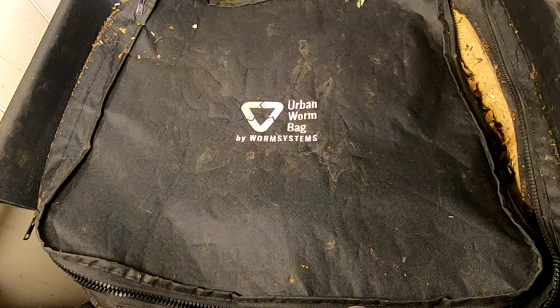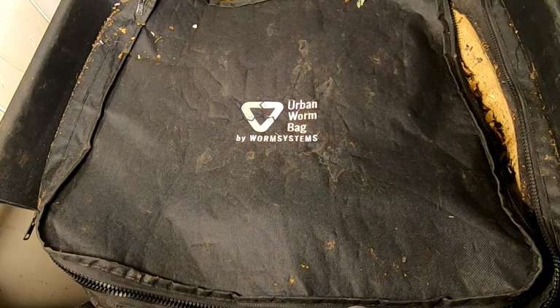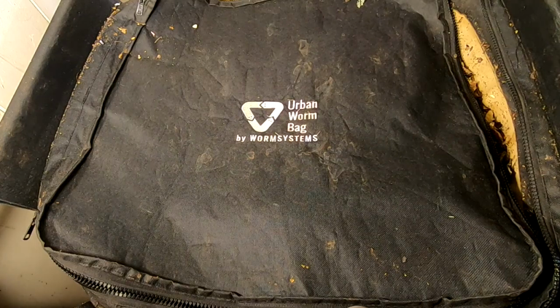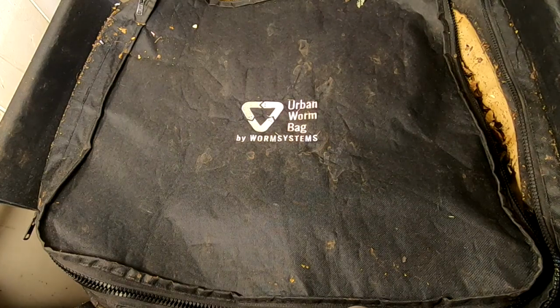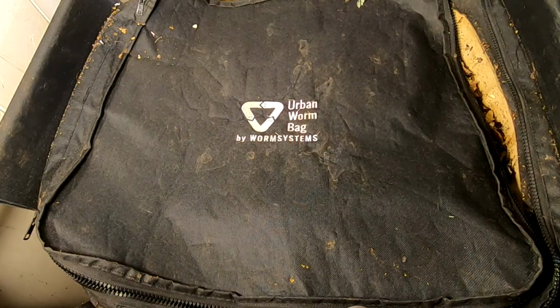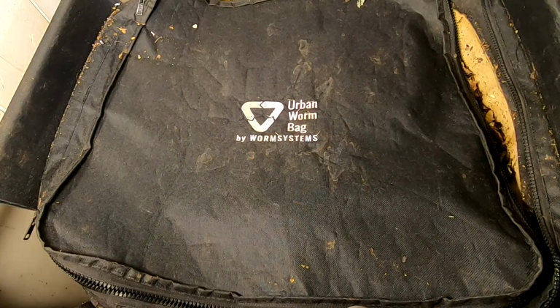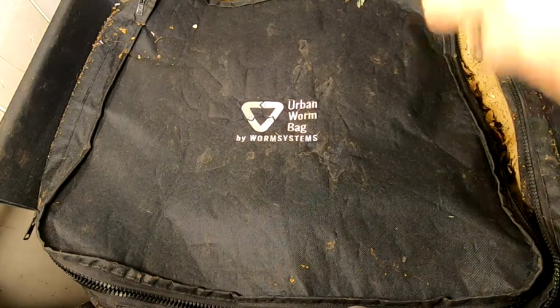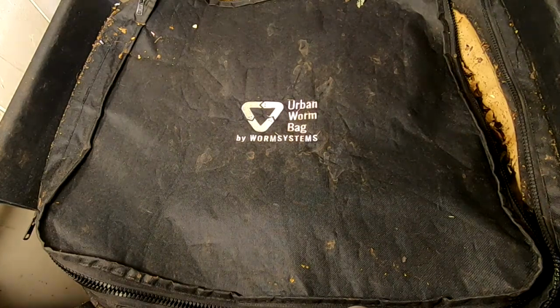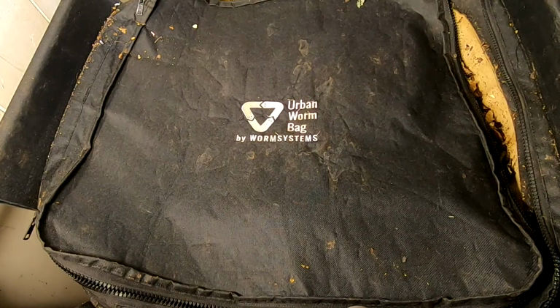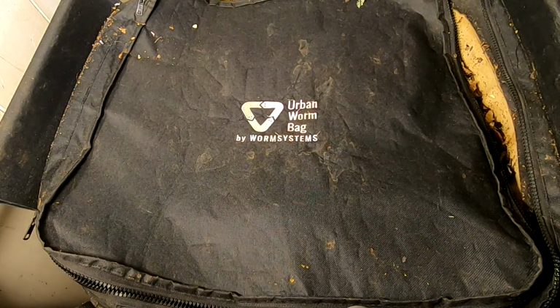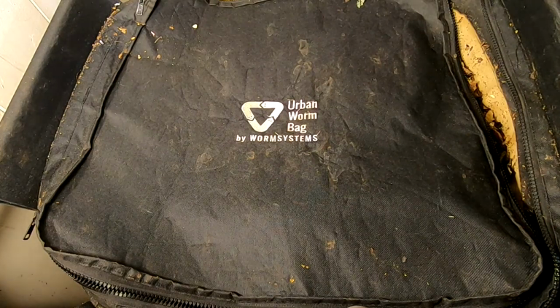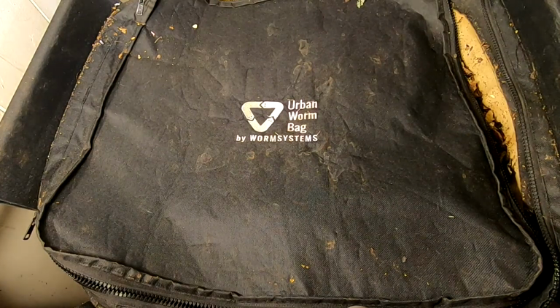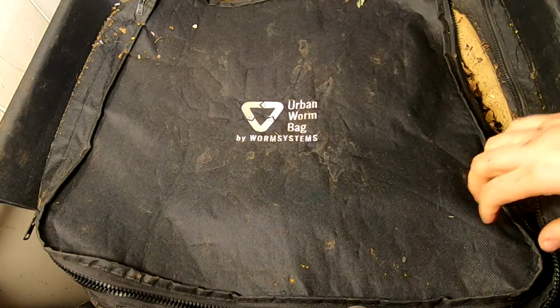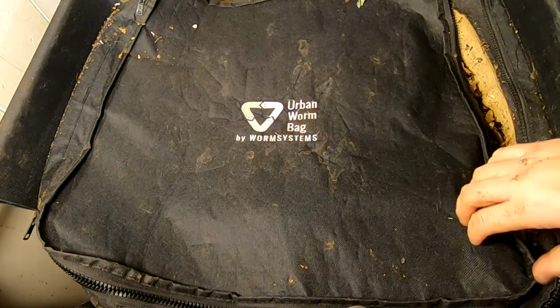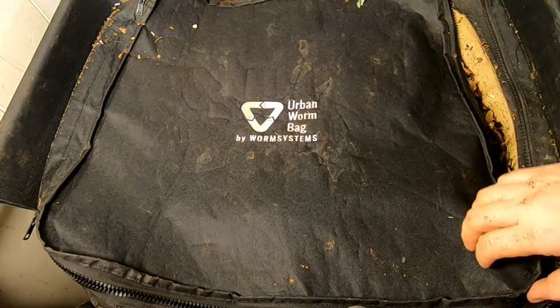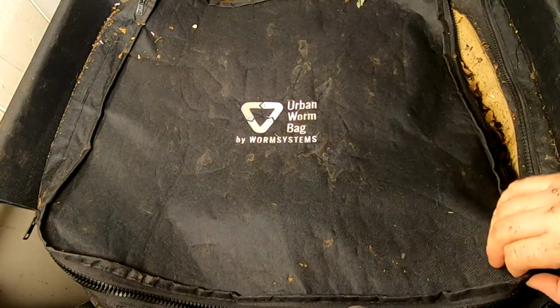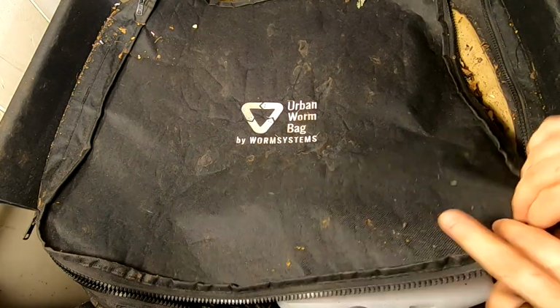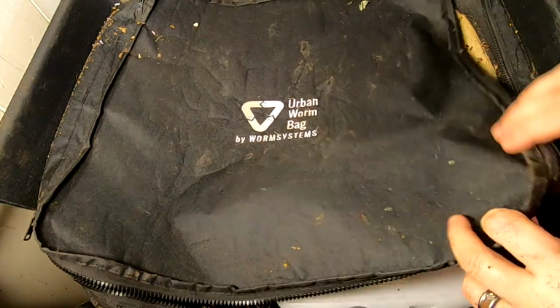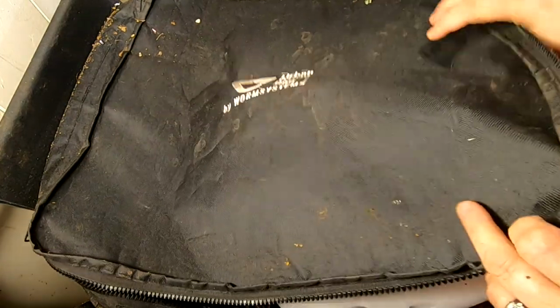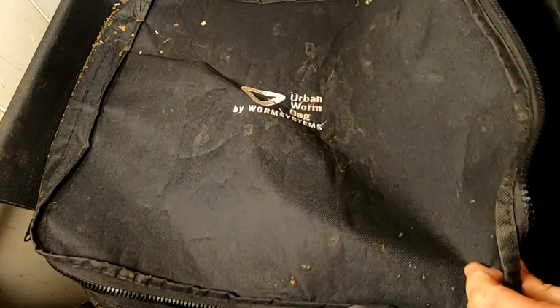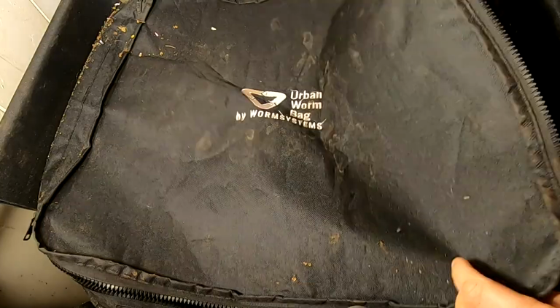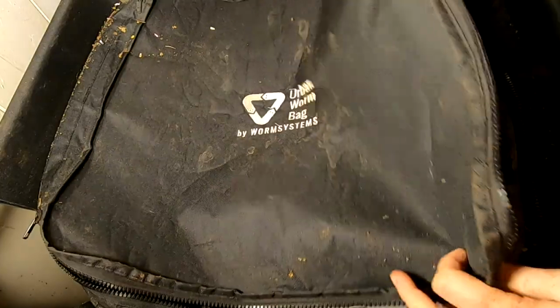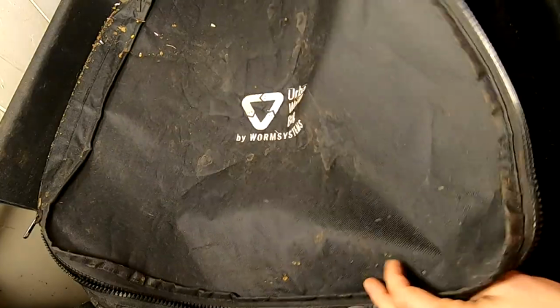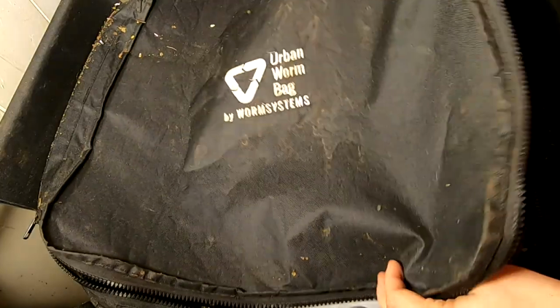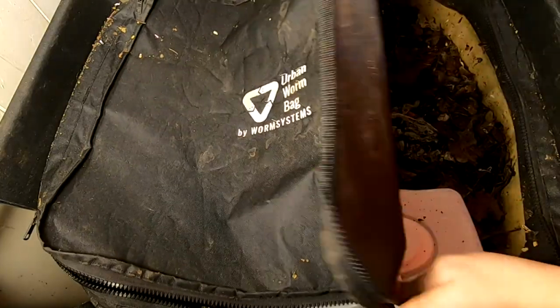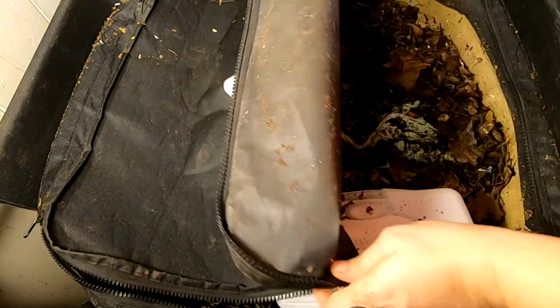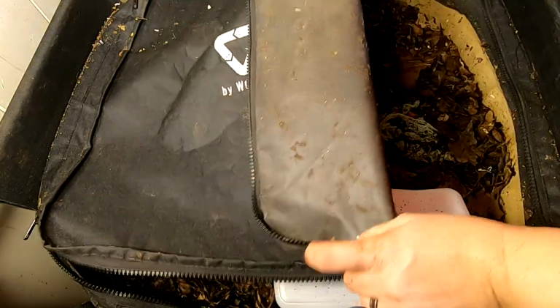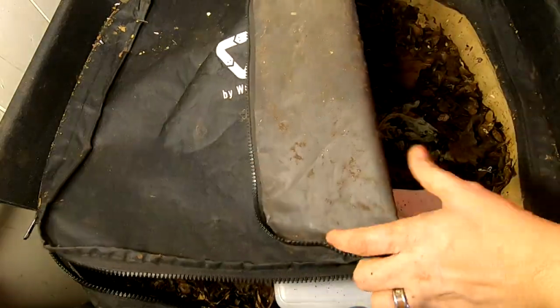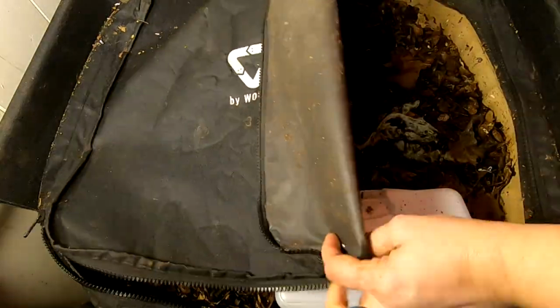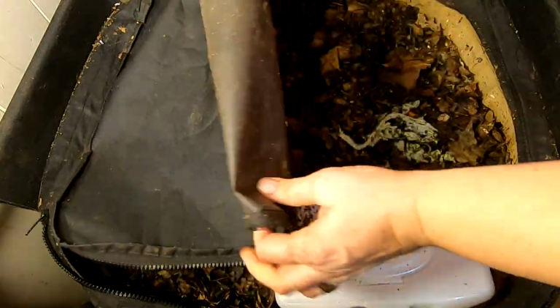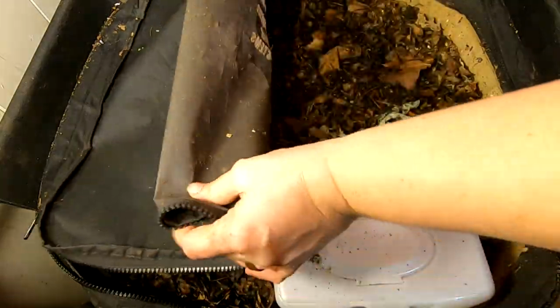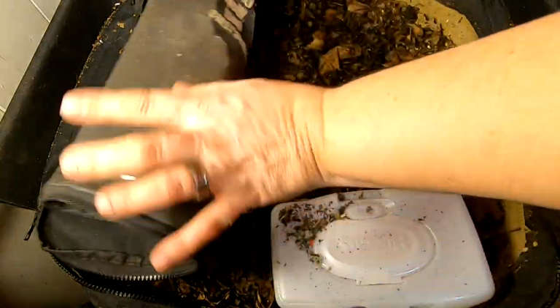Hey guys, it's Anne over at Plant Obsessed and I'm going to look back in on the African Nightcrawlers that I've been feeding leaves to.